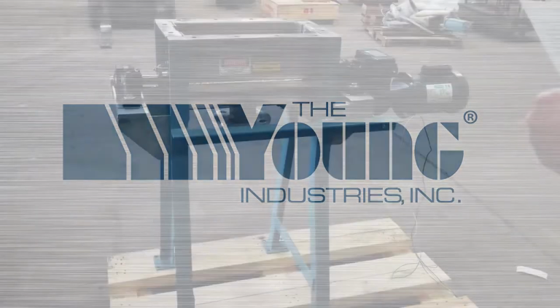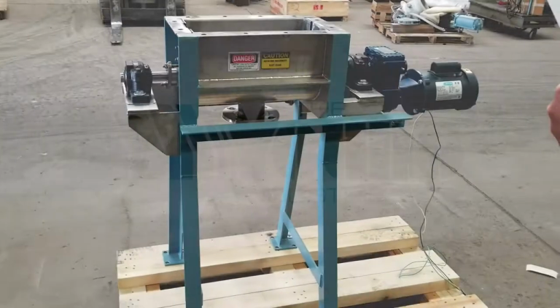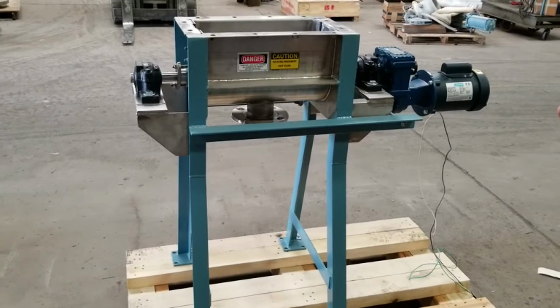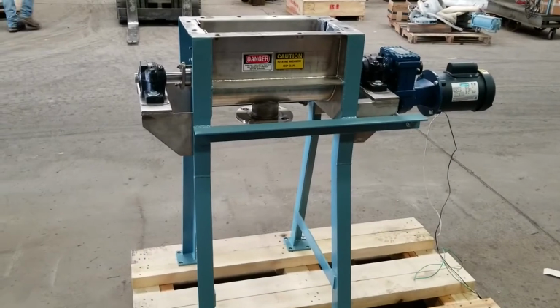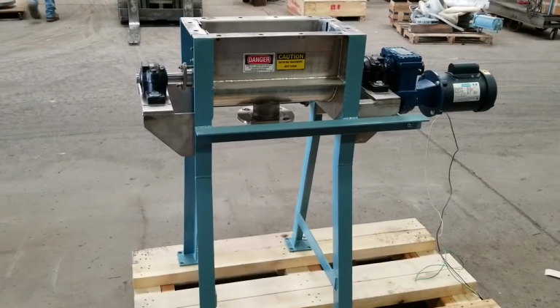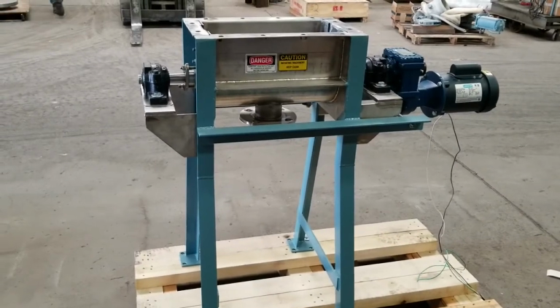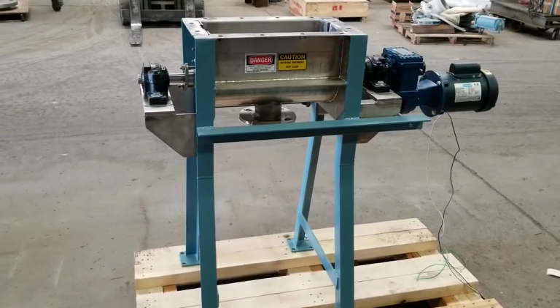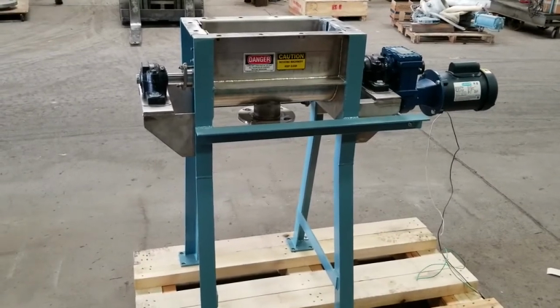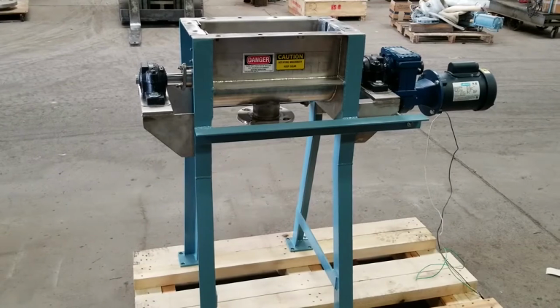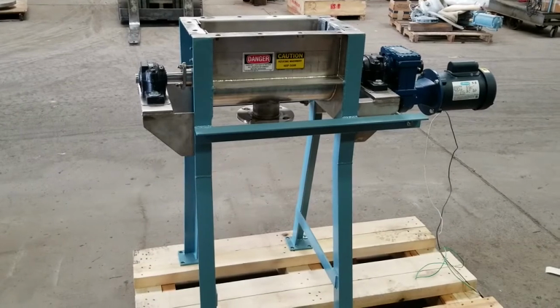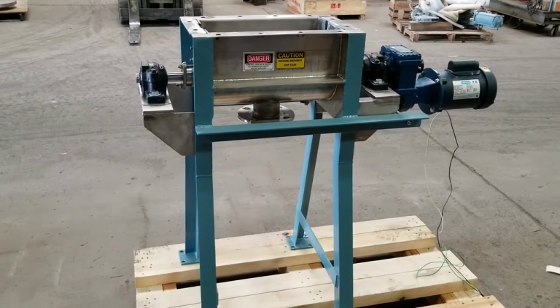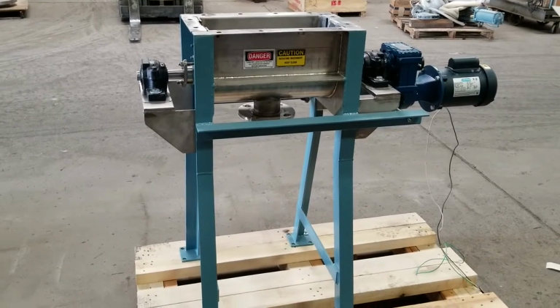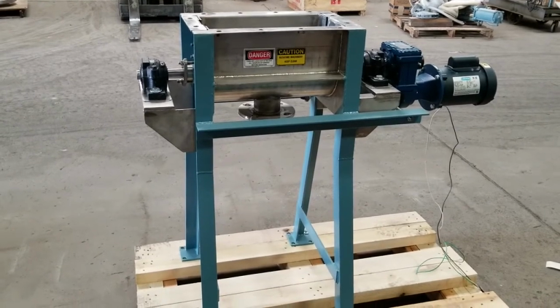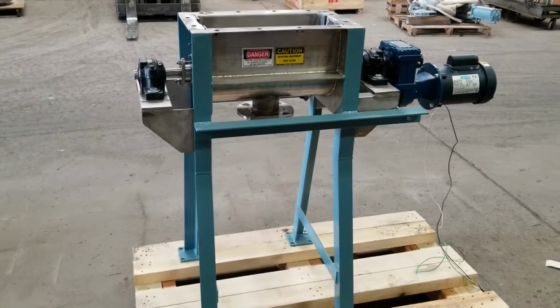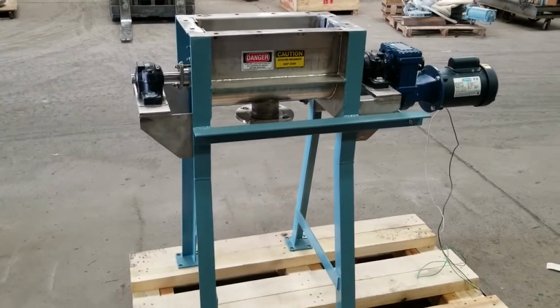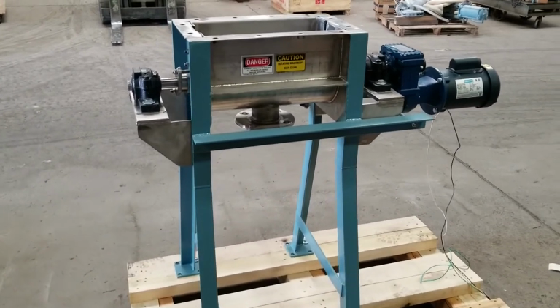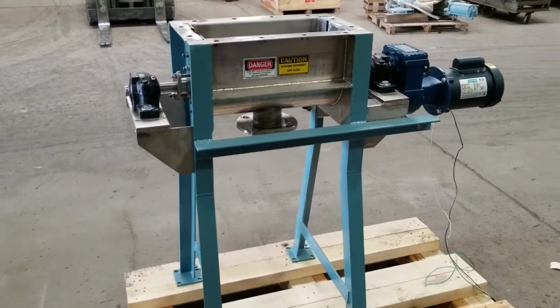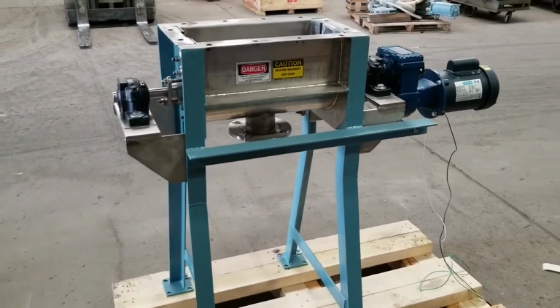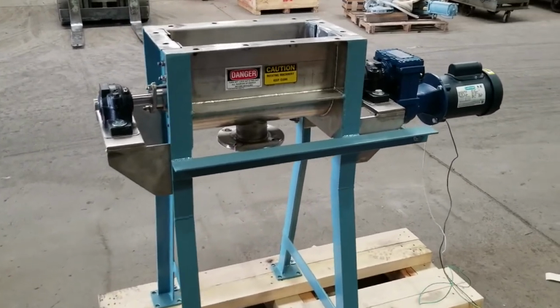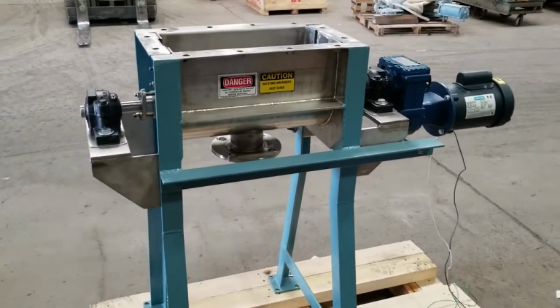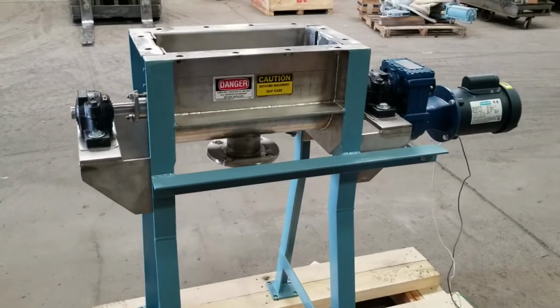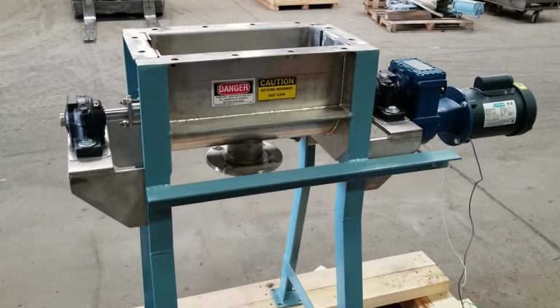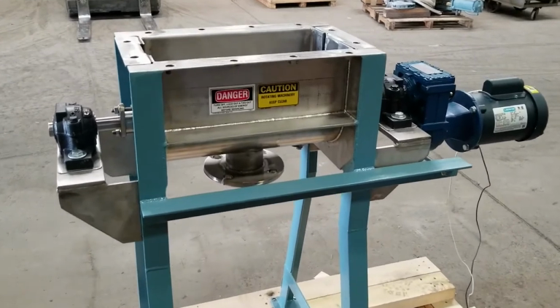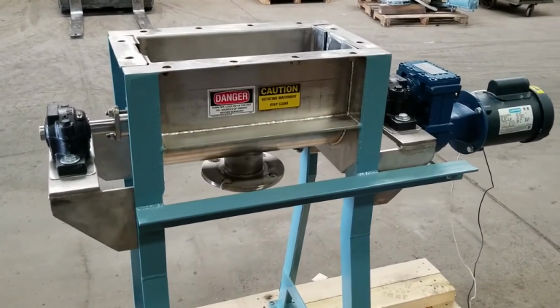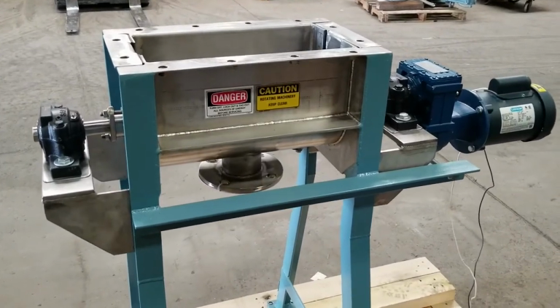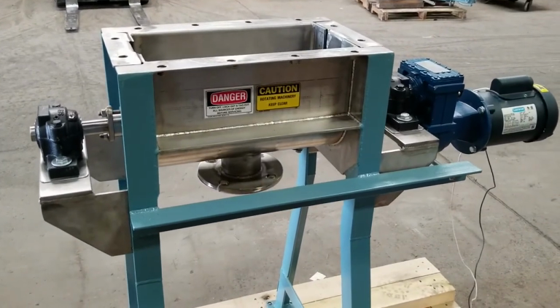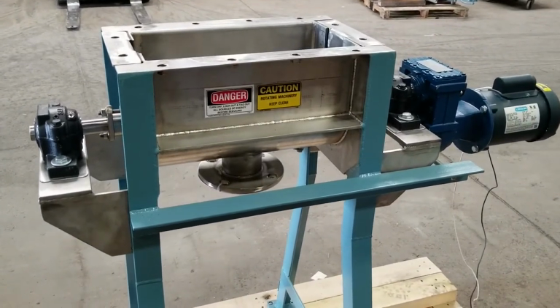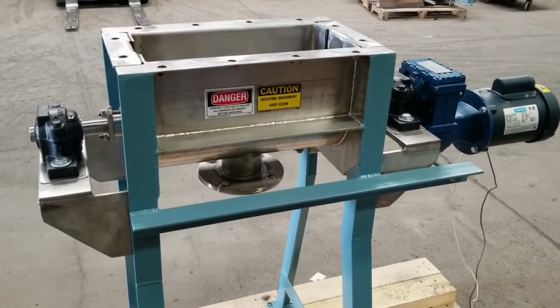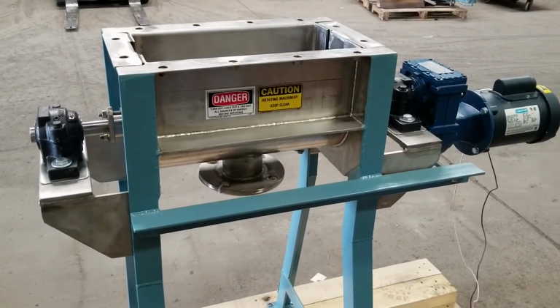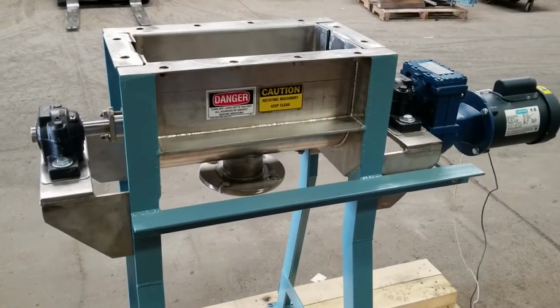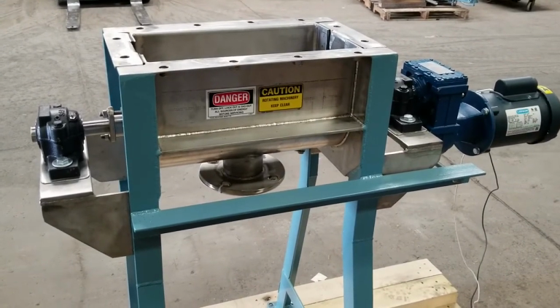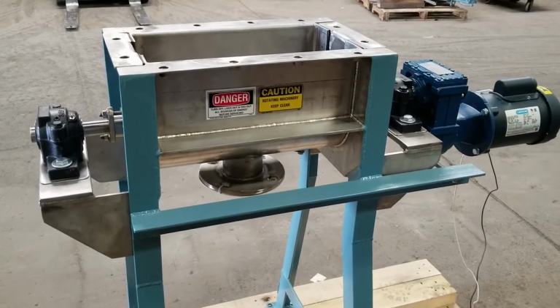This is a 1.5 cubic foot Young Industries ribbon mixer. The unit is 304 stainless steel with product contacts, and is designed to blend lithium powders that have a bulk density of approximately 150 pounds per cubic foot.